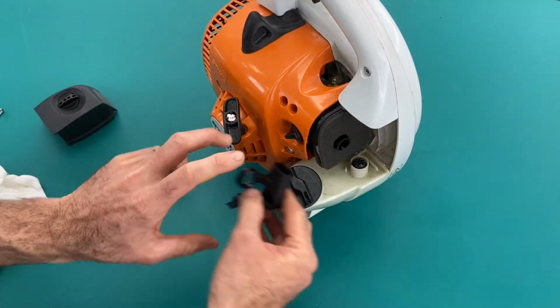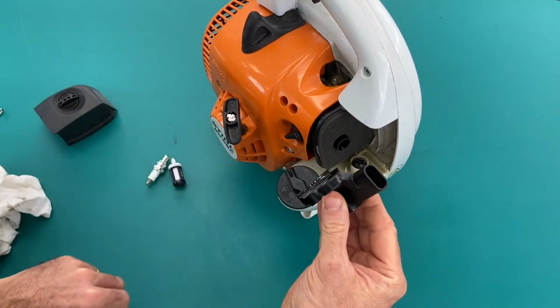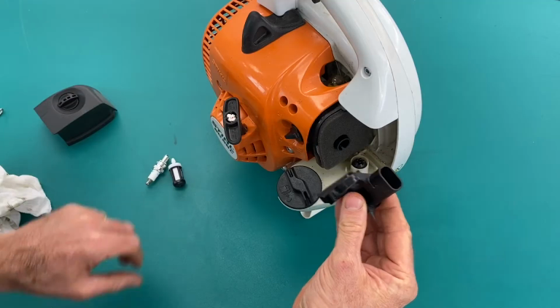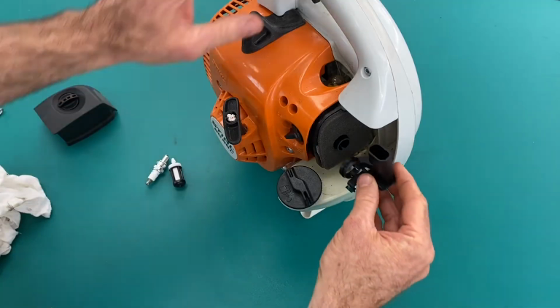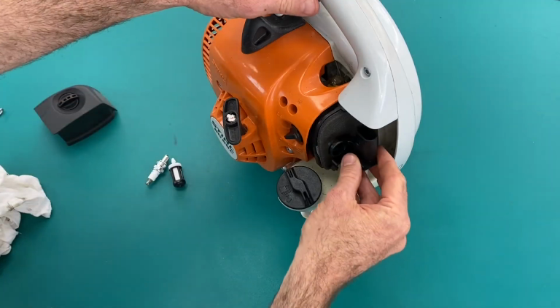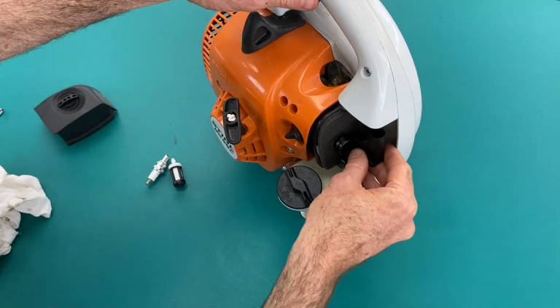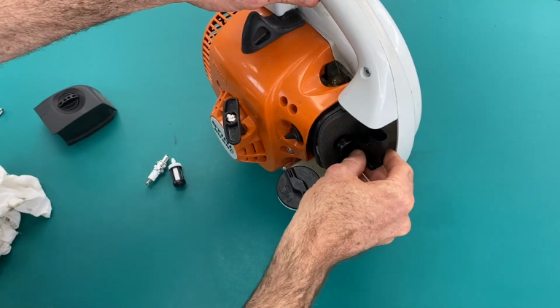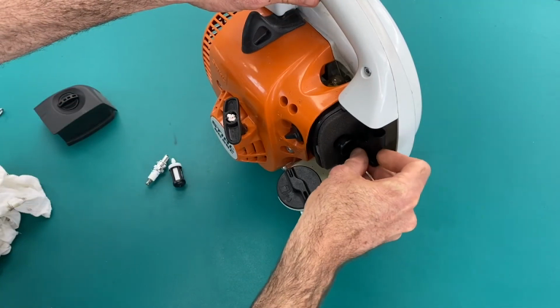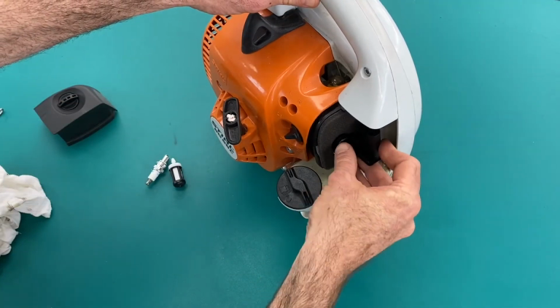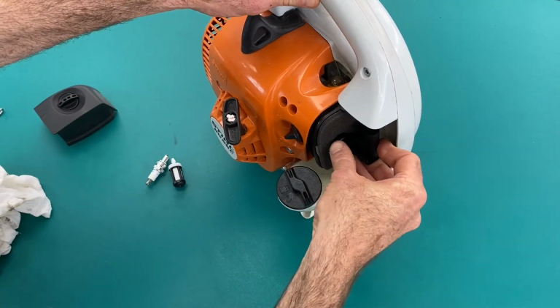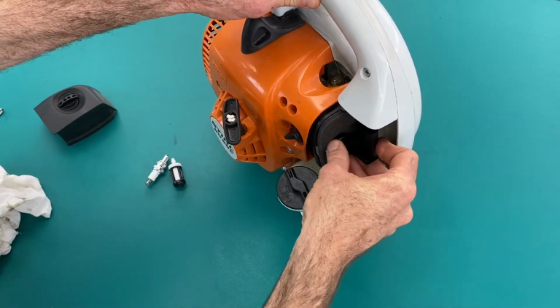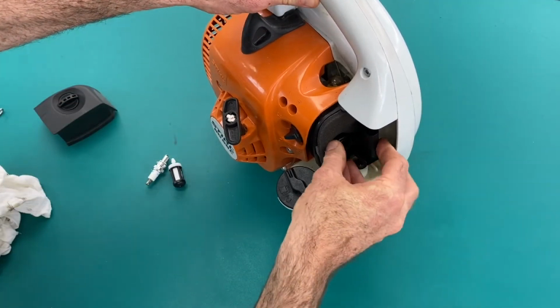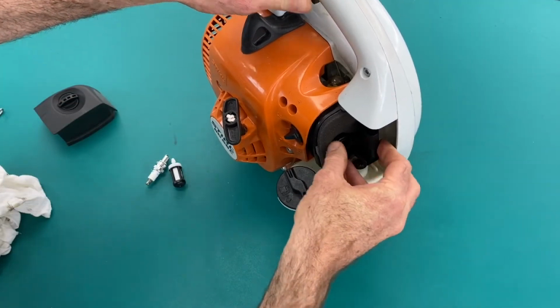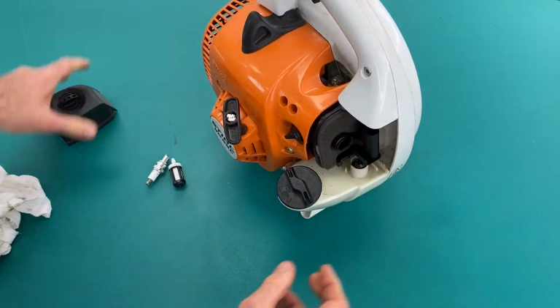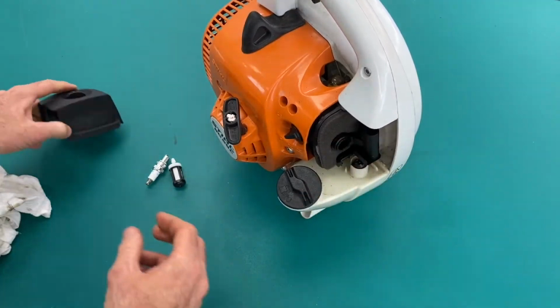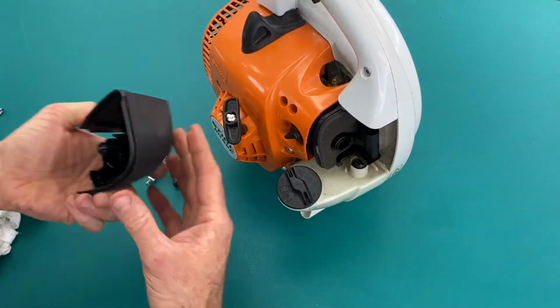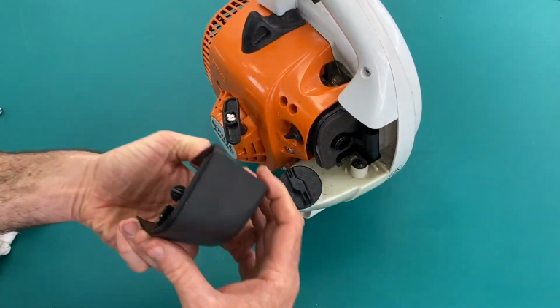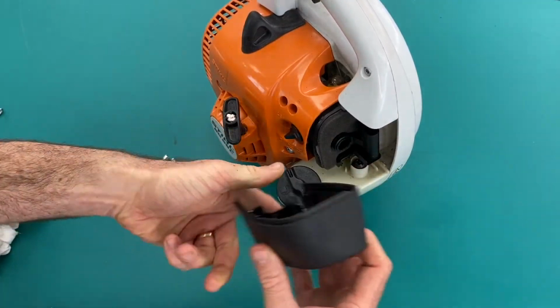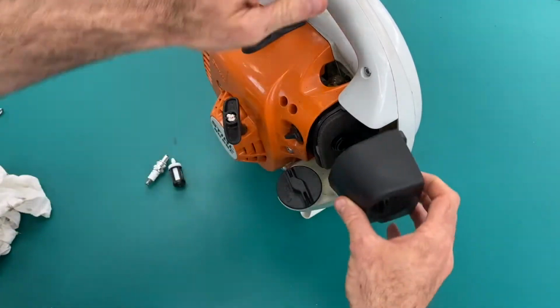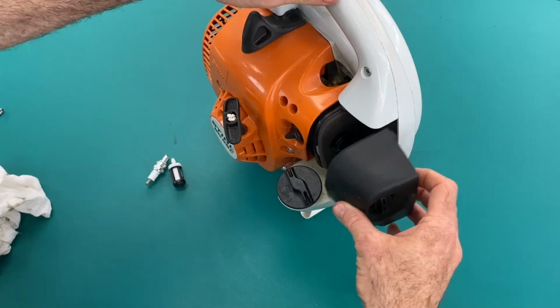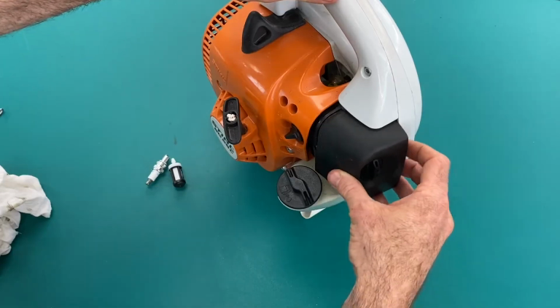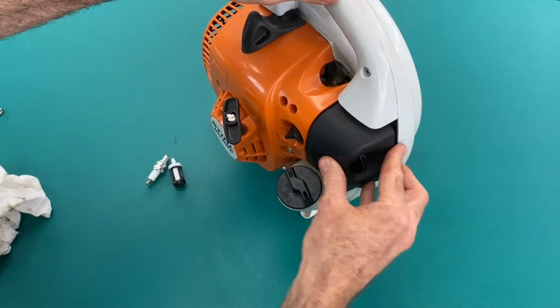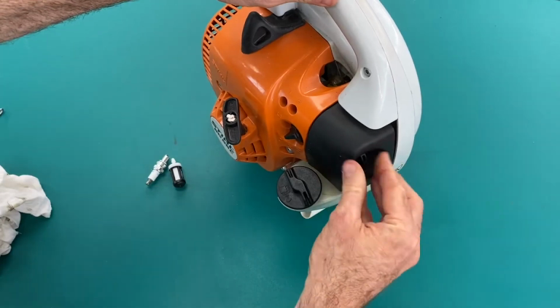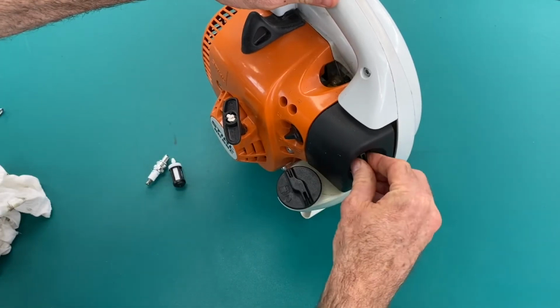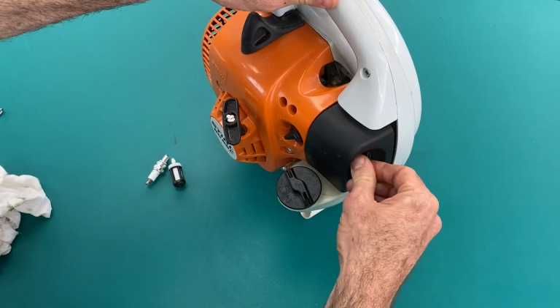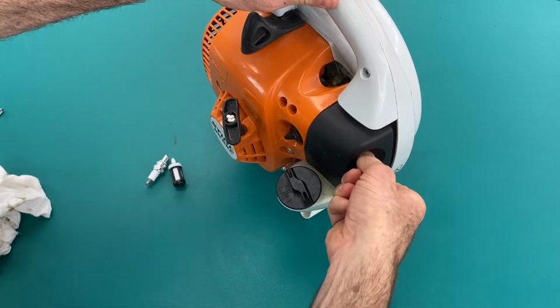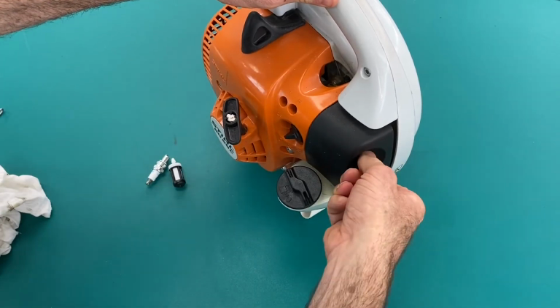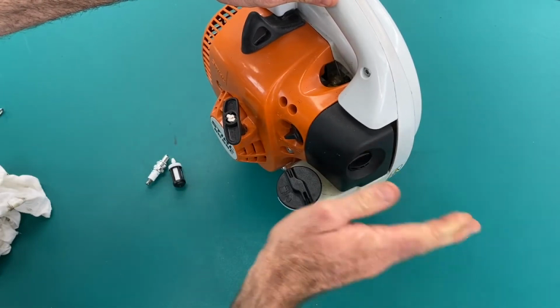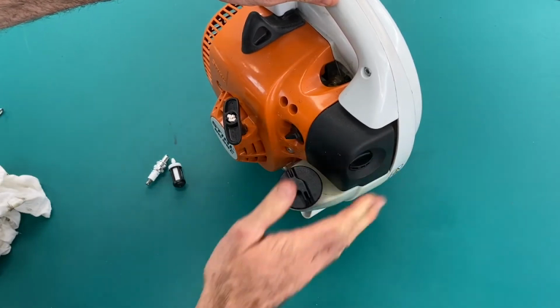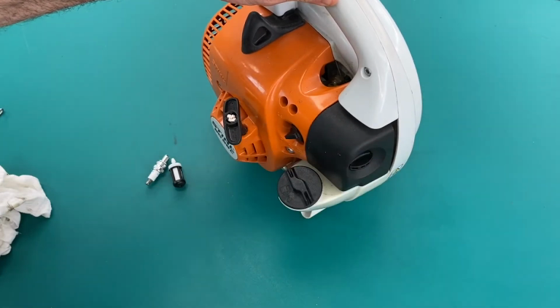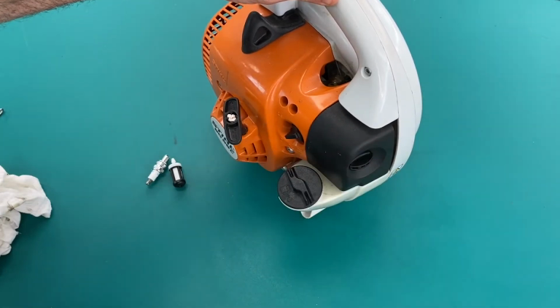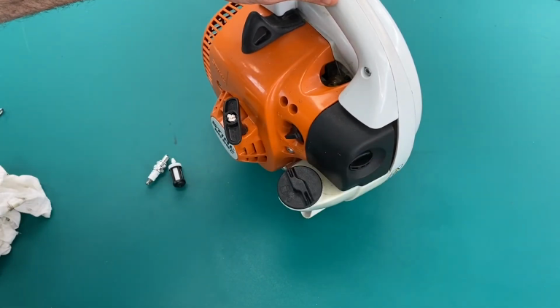Baffle goes back on. Filter cover. Quarter turn — the filter is in.